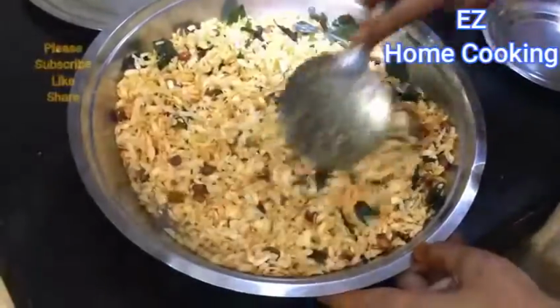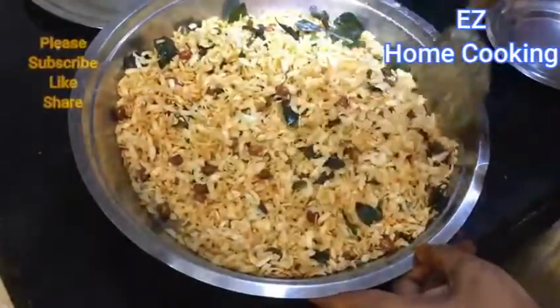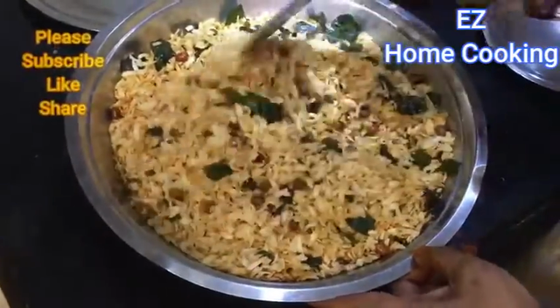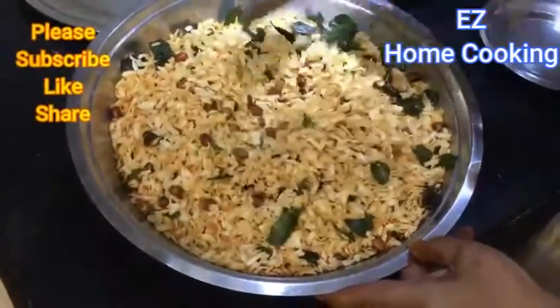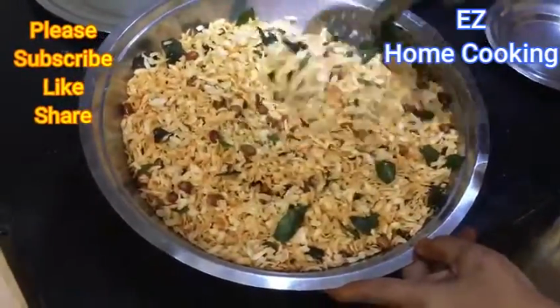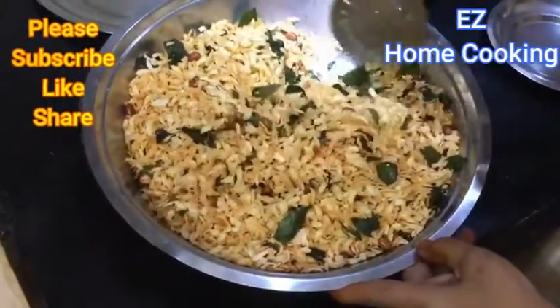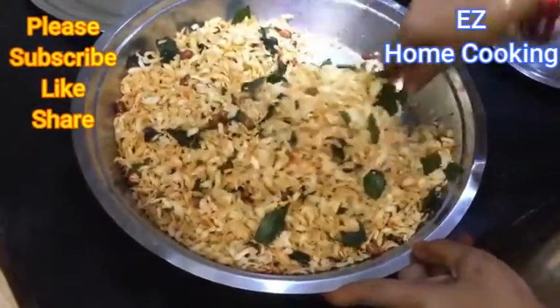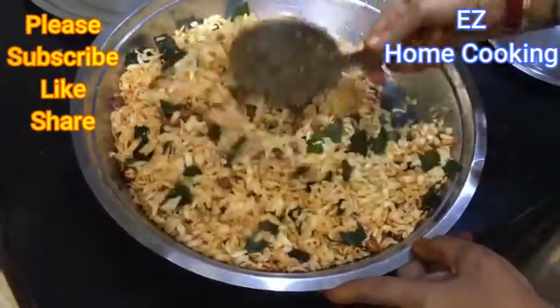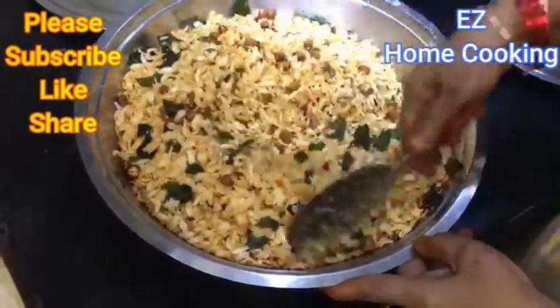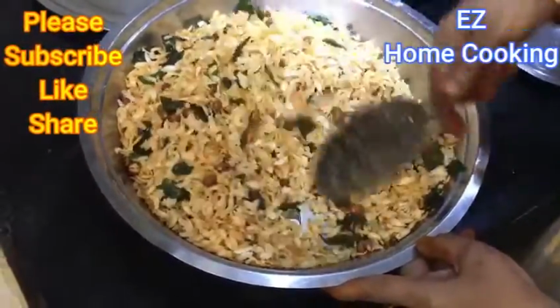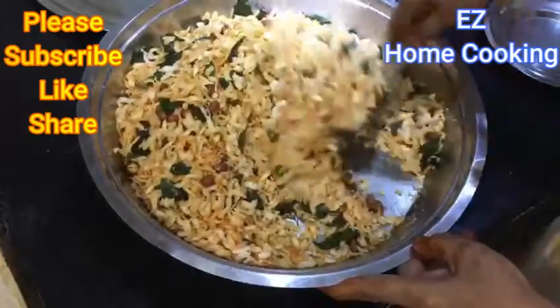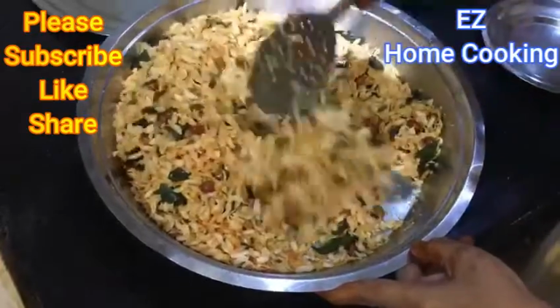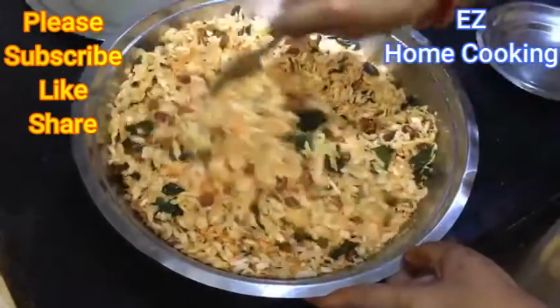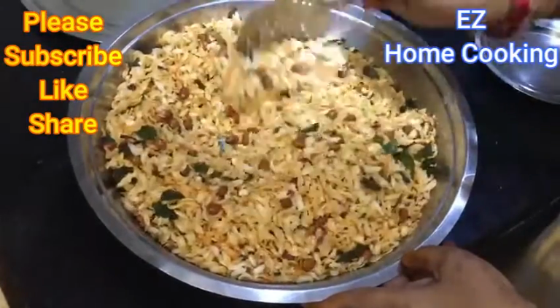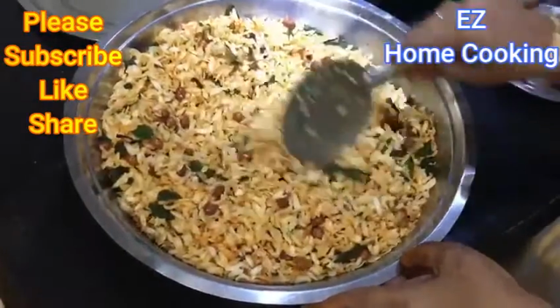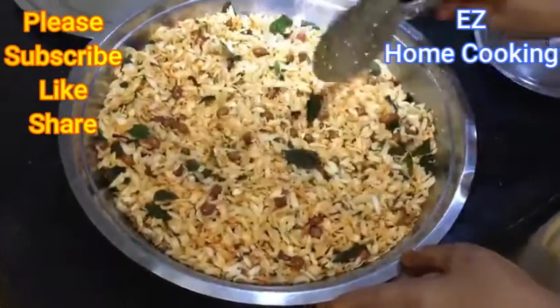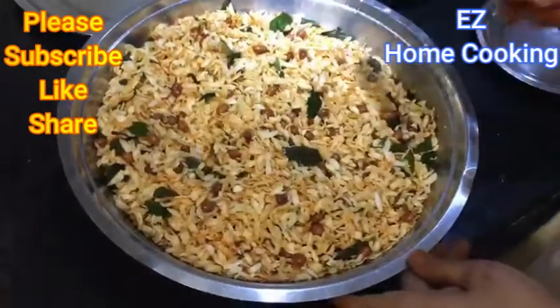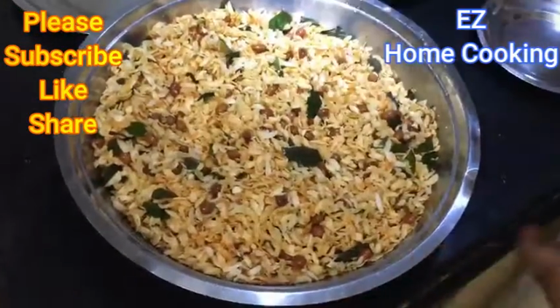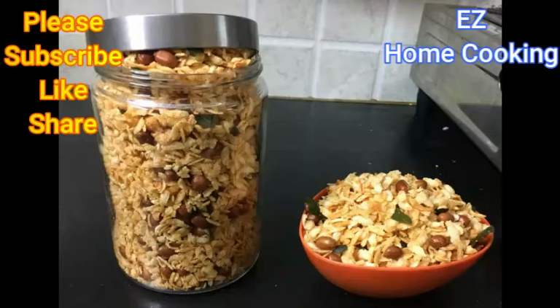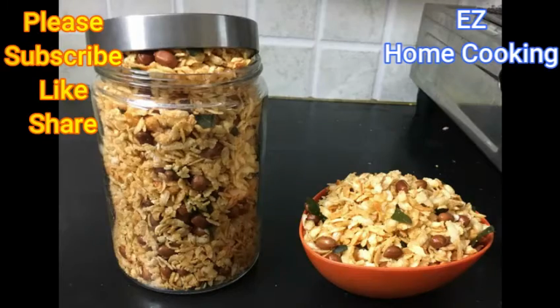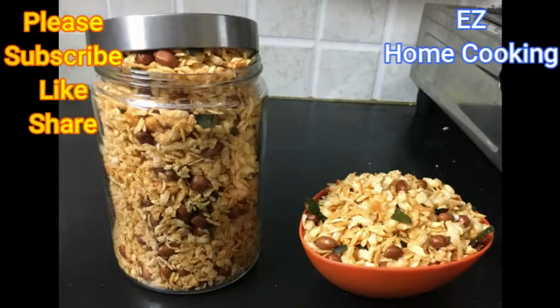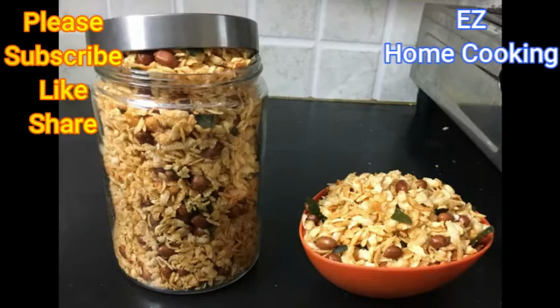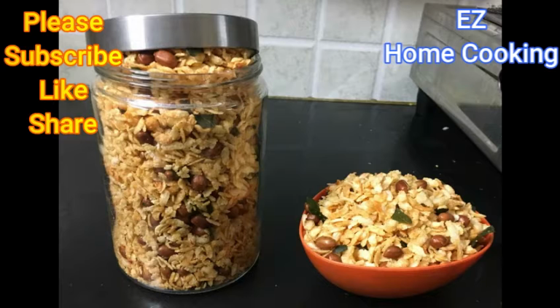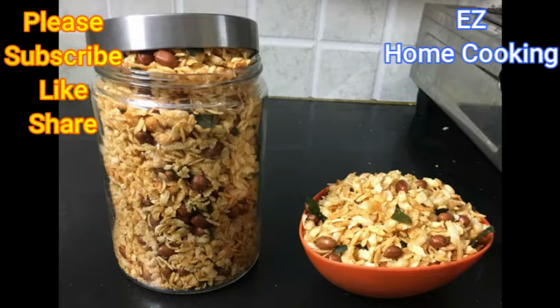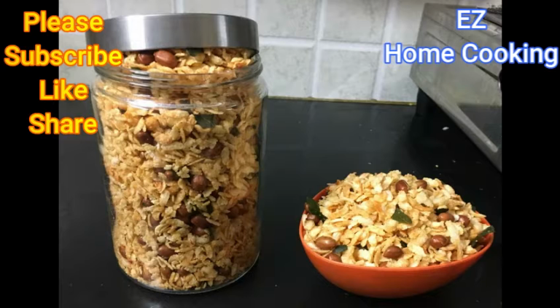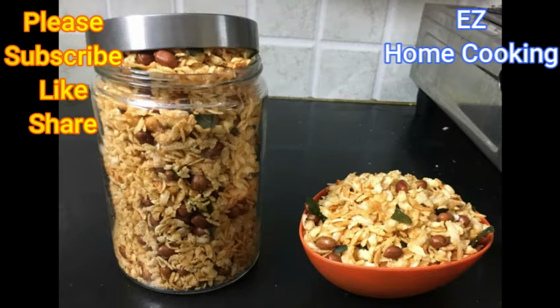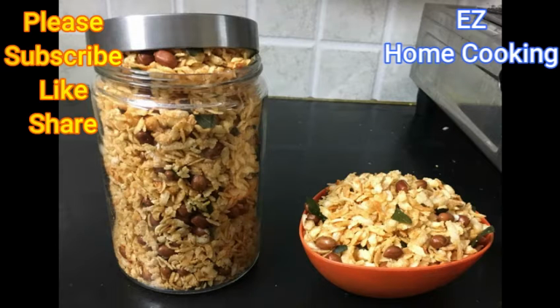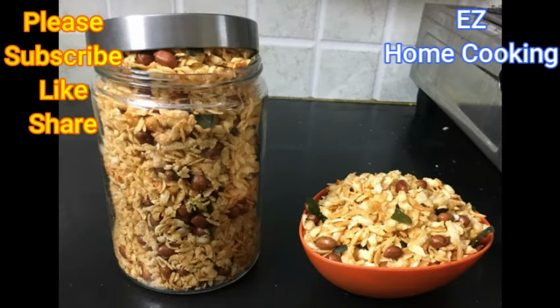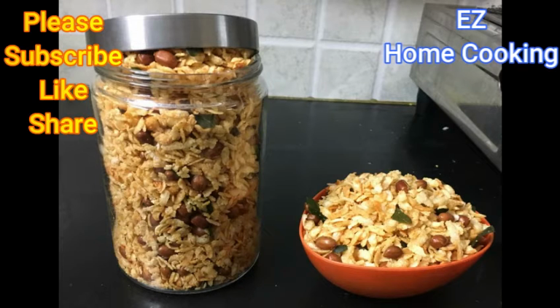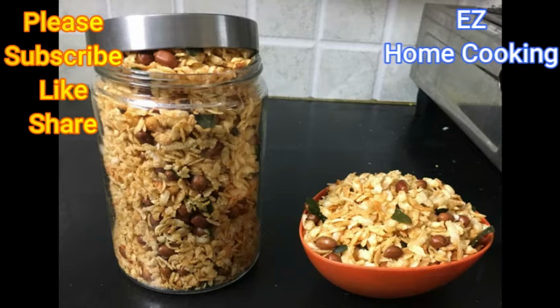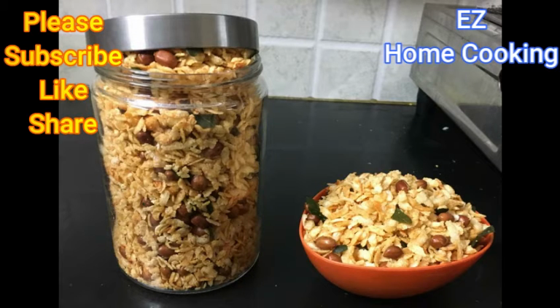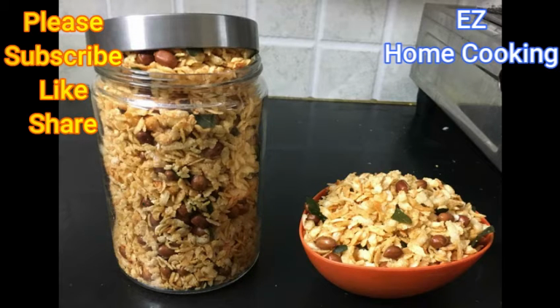One last thing — these are the quantities we used, but if you like it spicier you can add more red chili powder. Do make it, enjoy it, and let us know in the comment section.